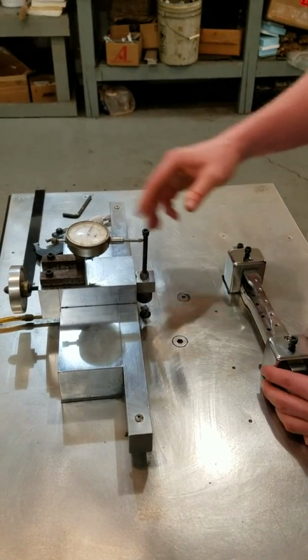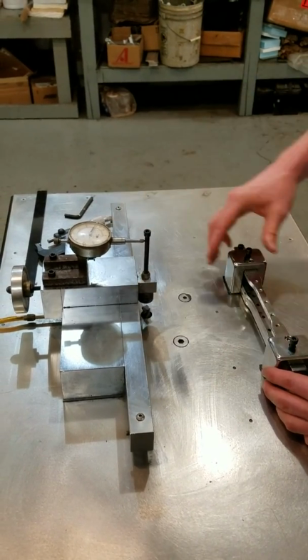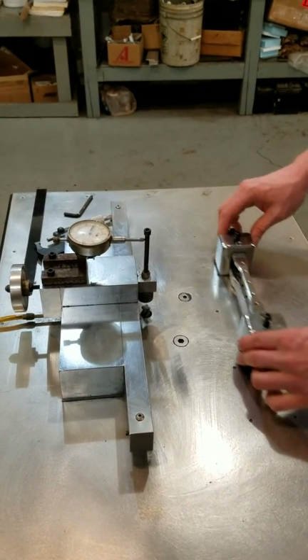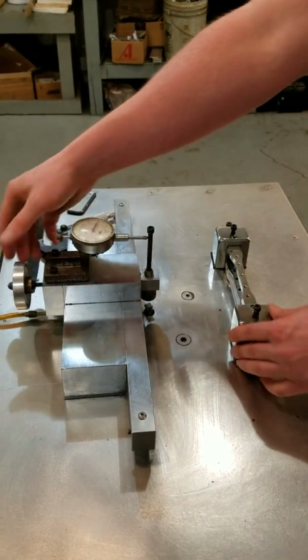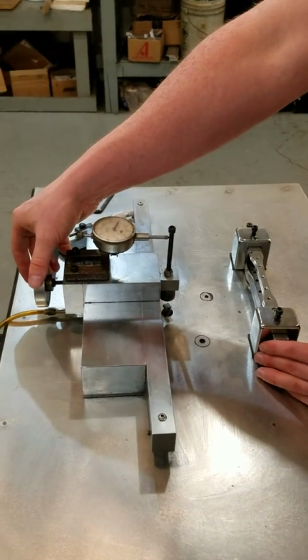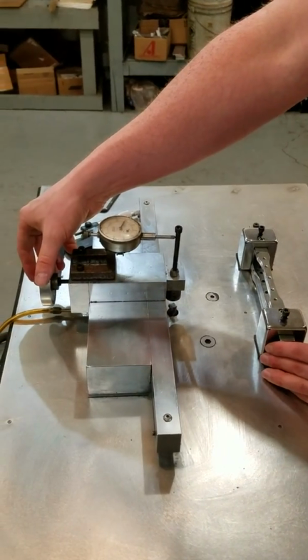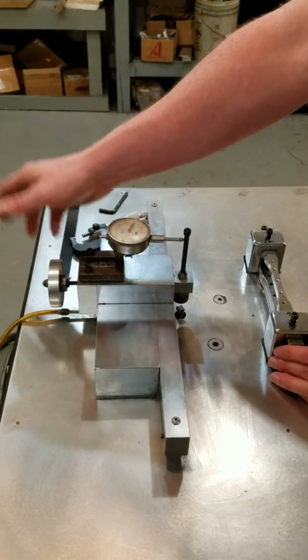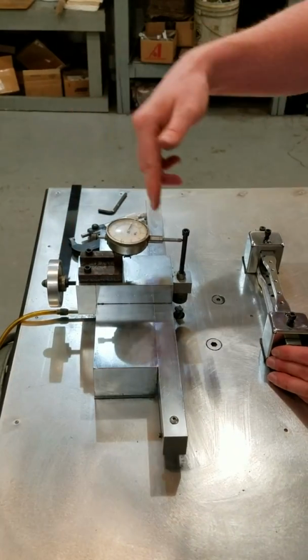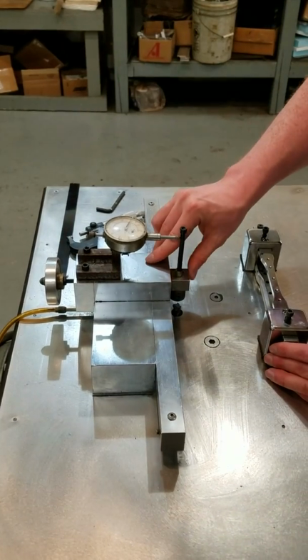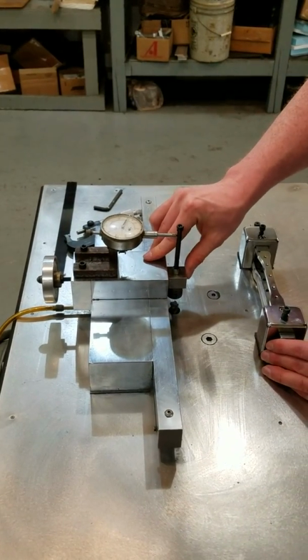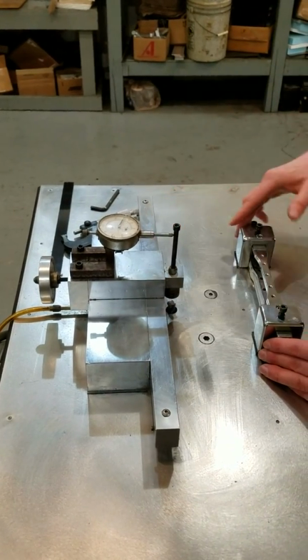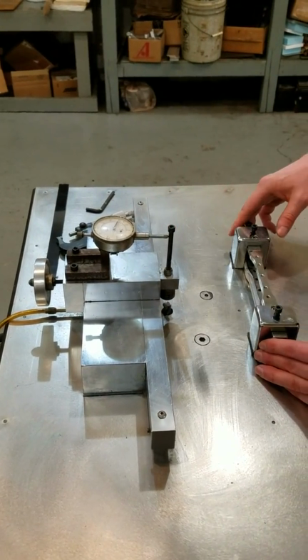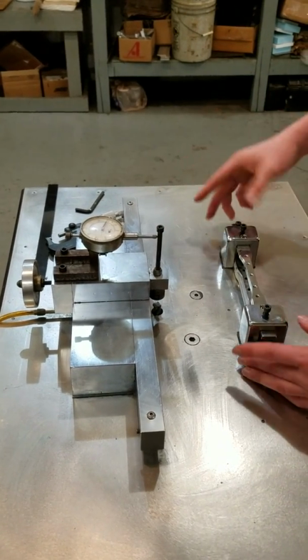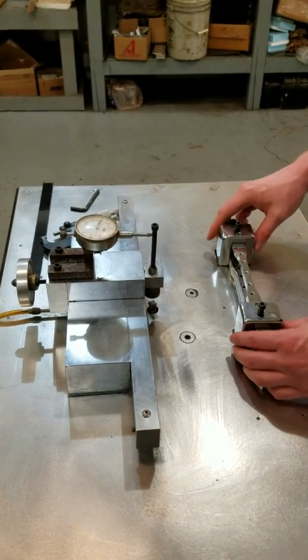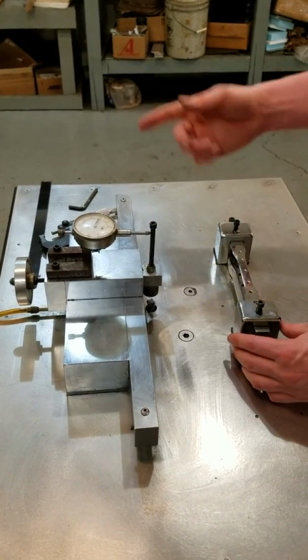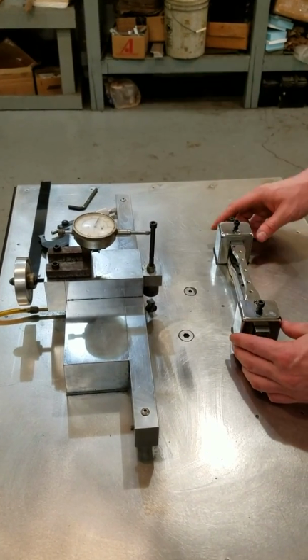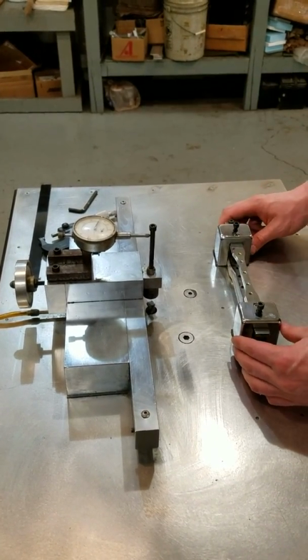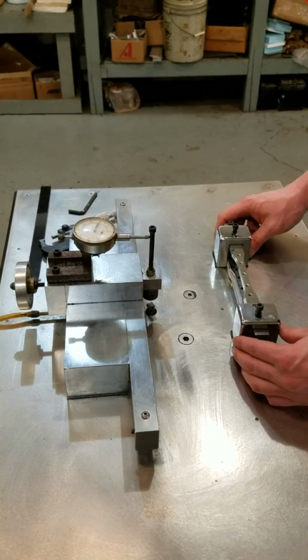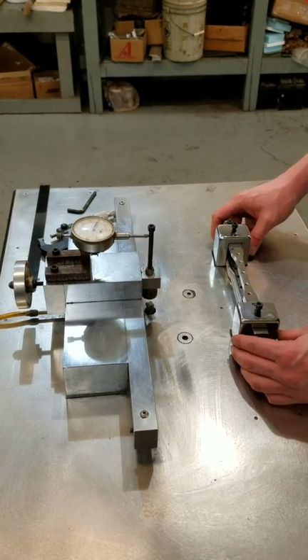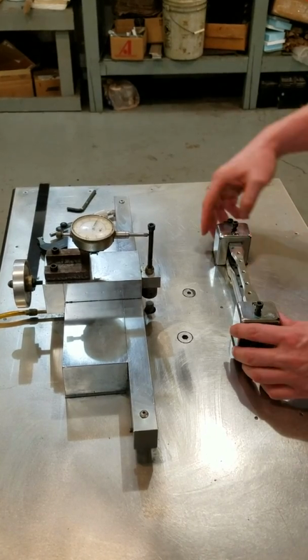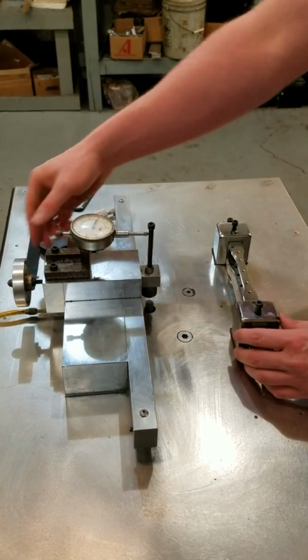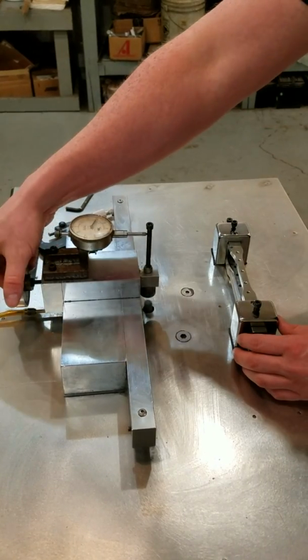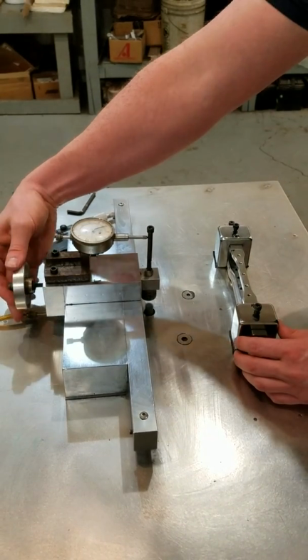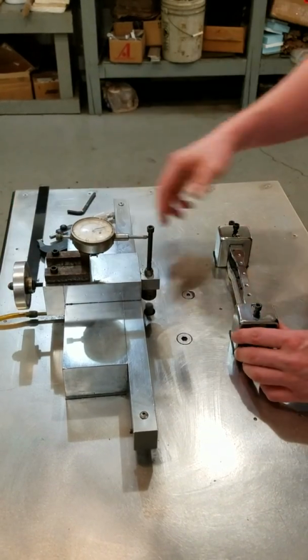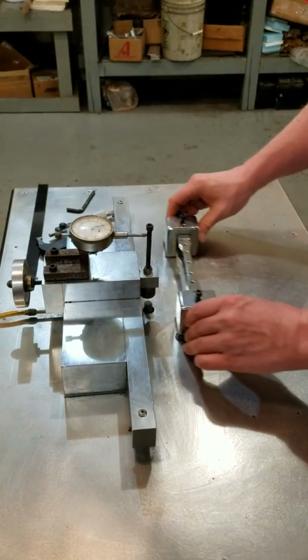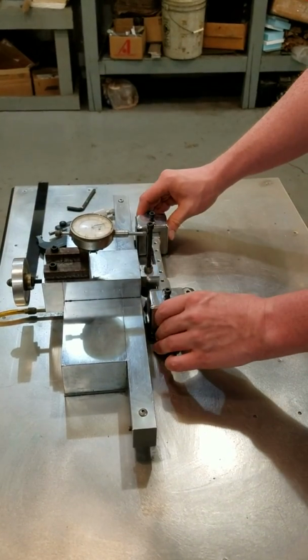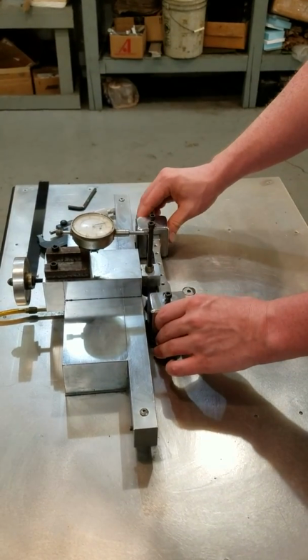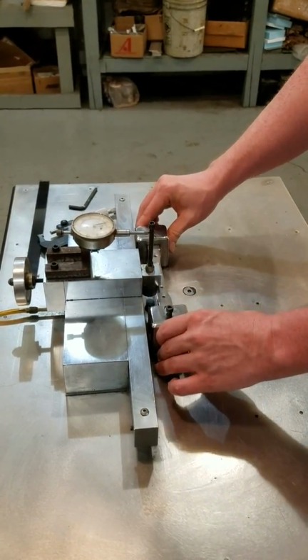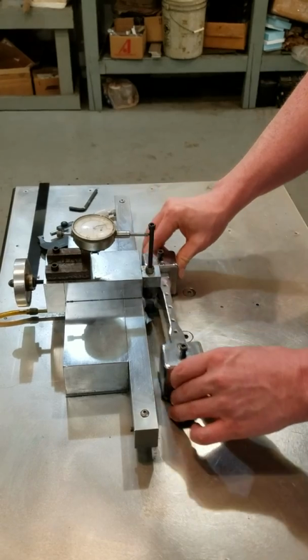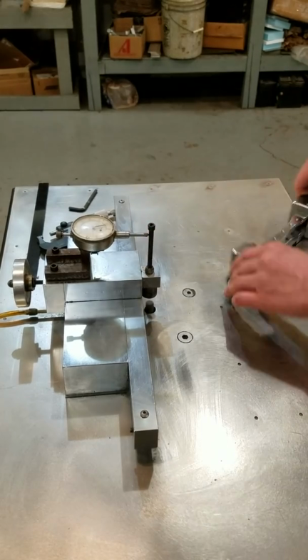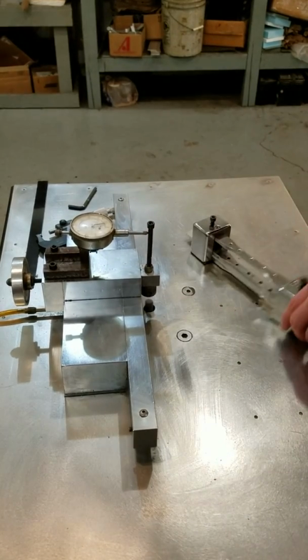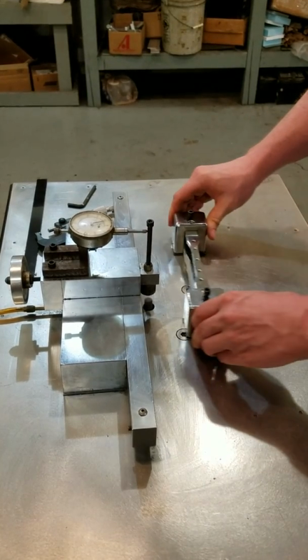Every time you make a pass, you then turn your knob to move the head of your machine in farther, and you just keep going until you get down to your desired size.